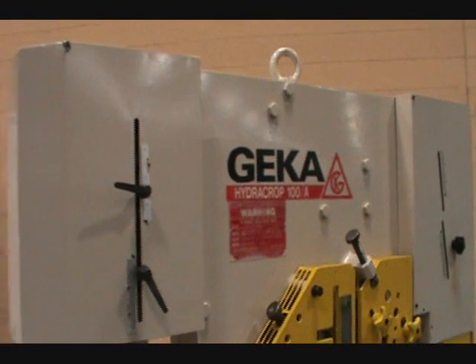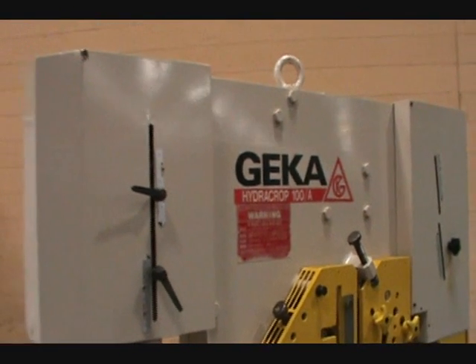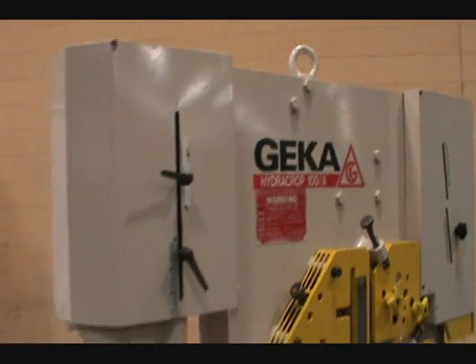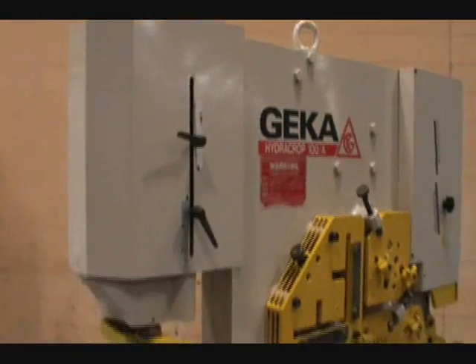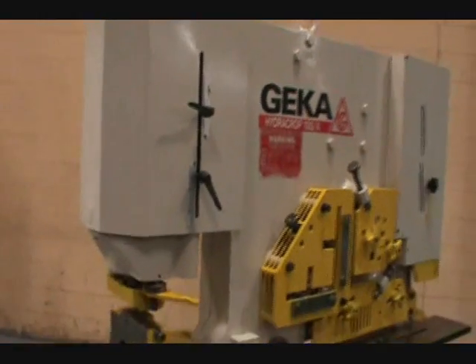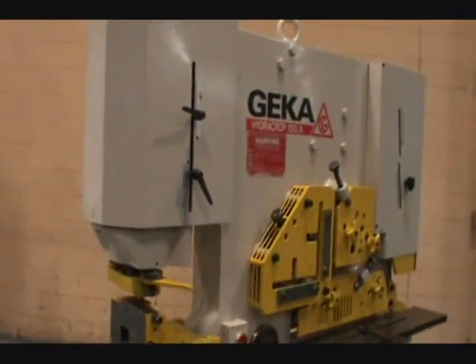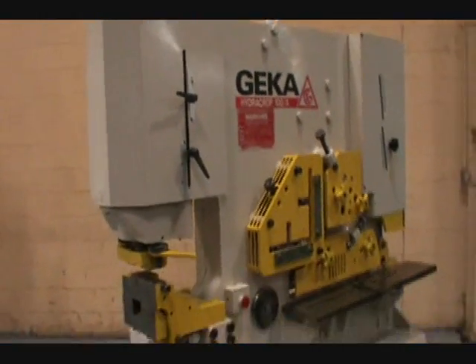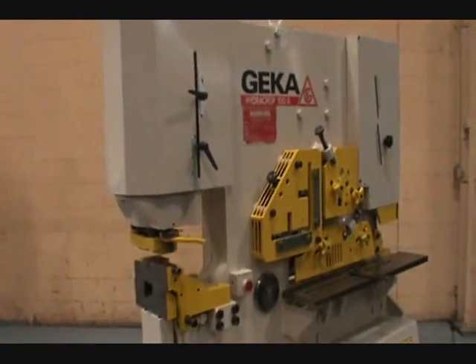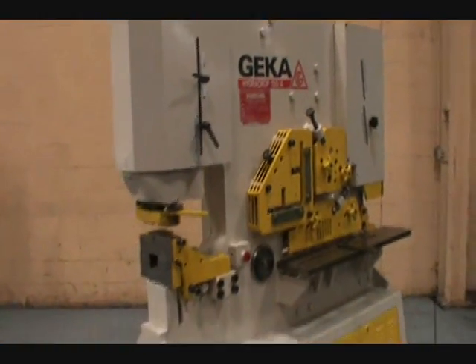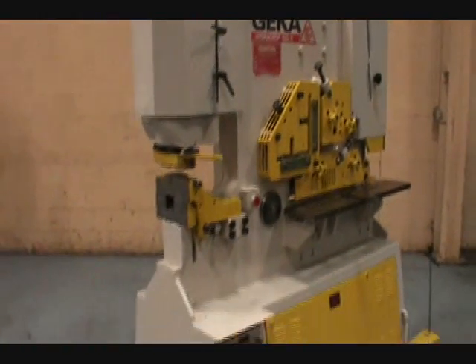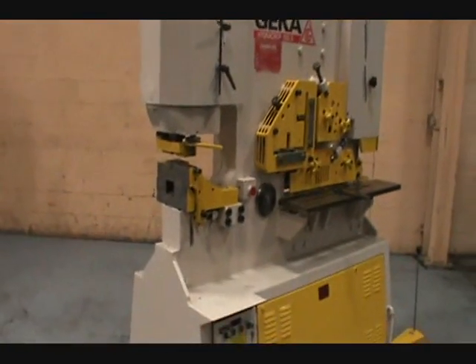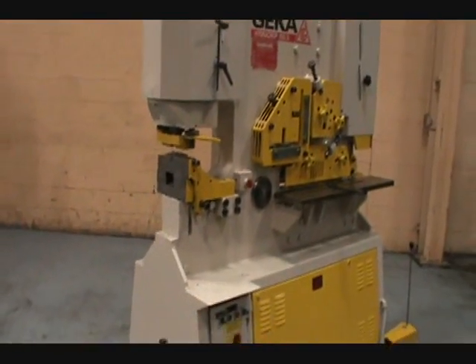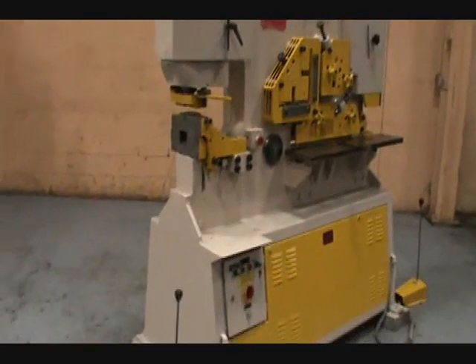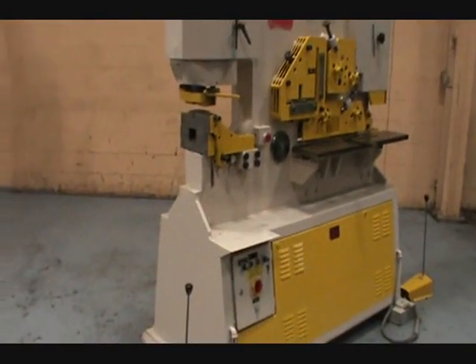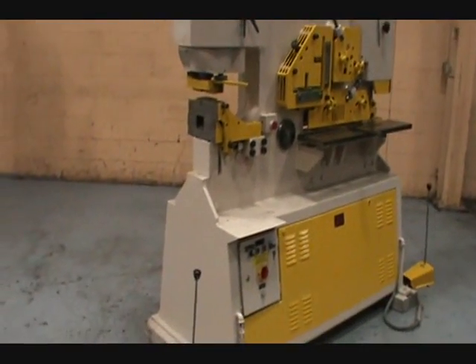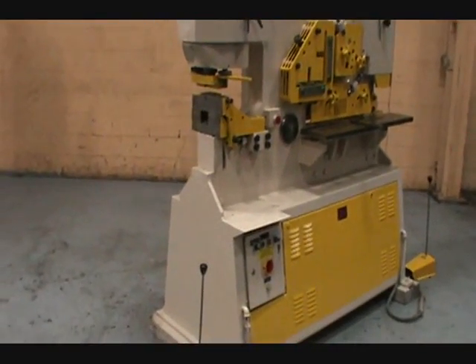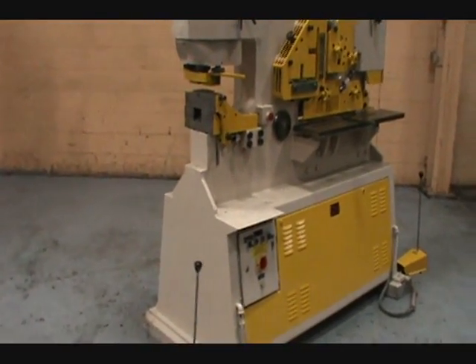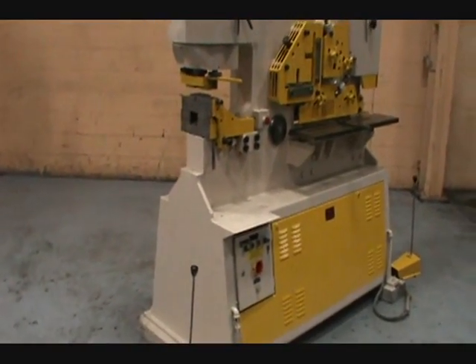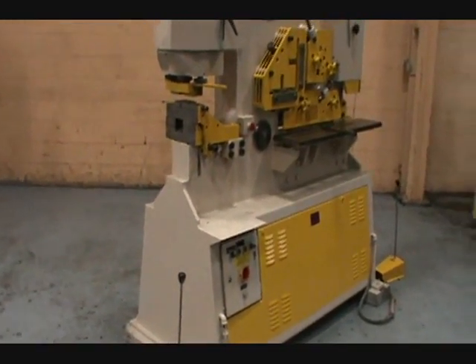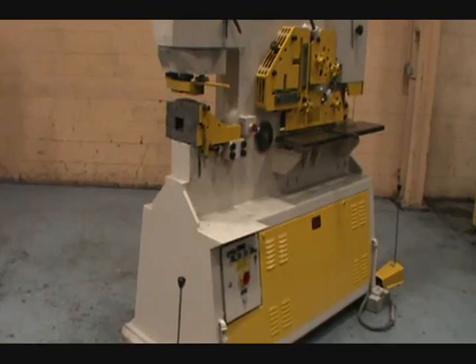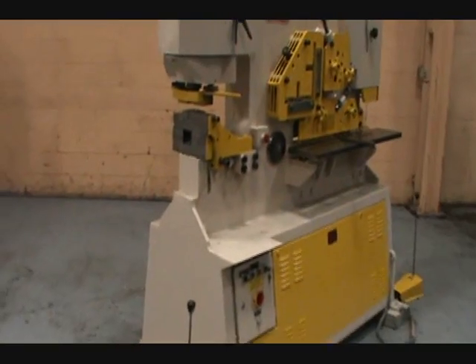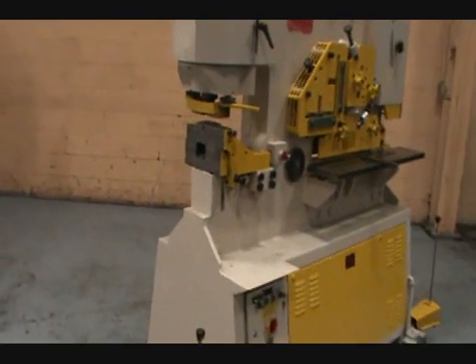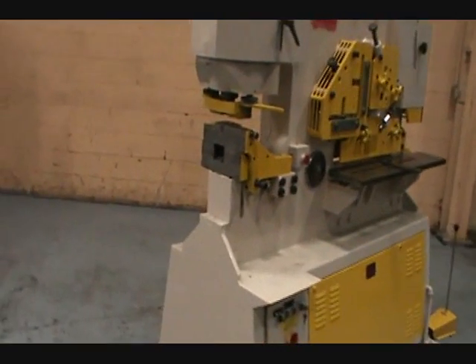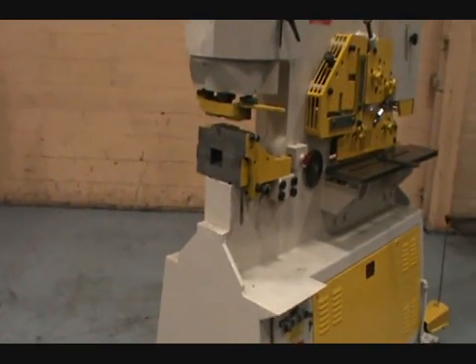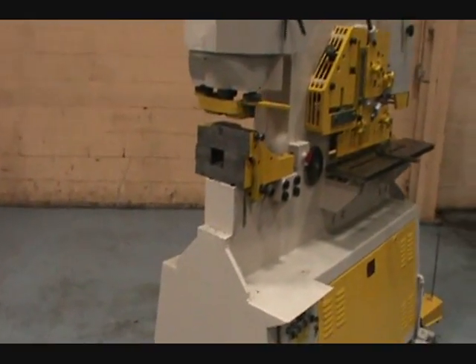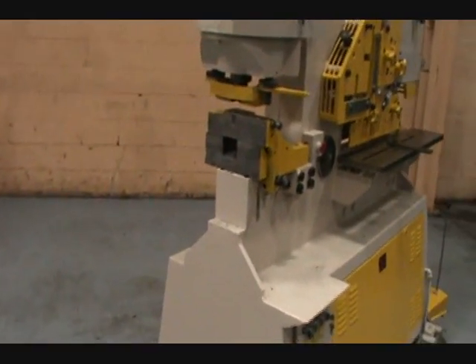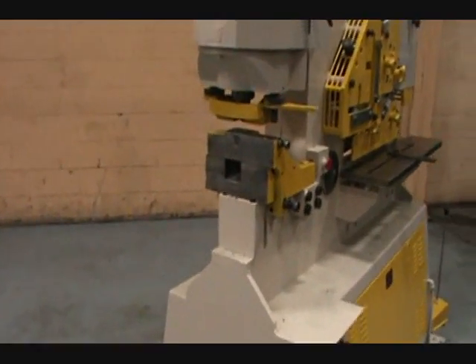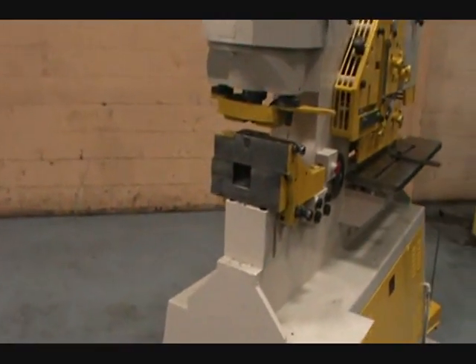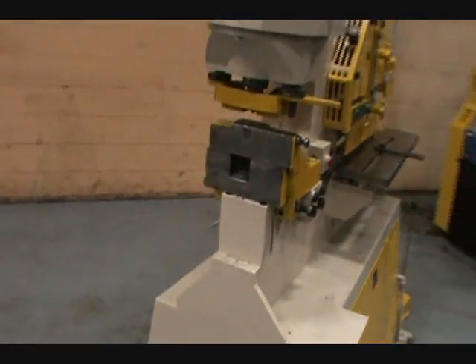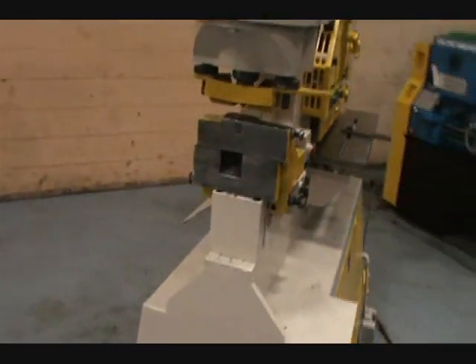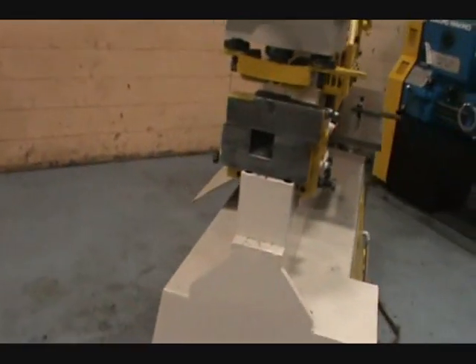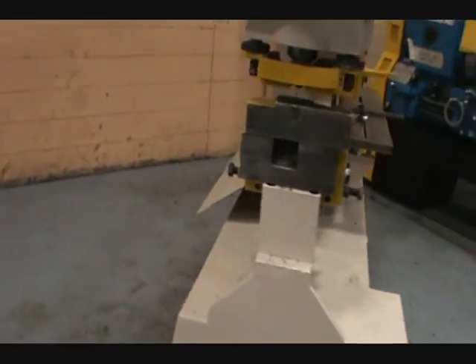100-ton Geeka Hydraulic Iron Worker. Punching capacity: one and a half inch through three quarter inch plate, 12-inch throat.